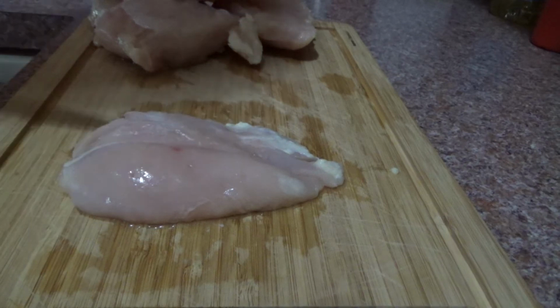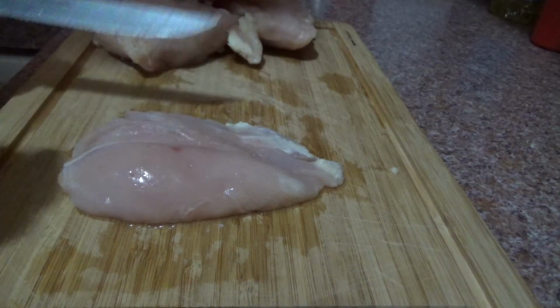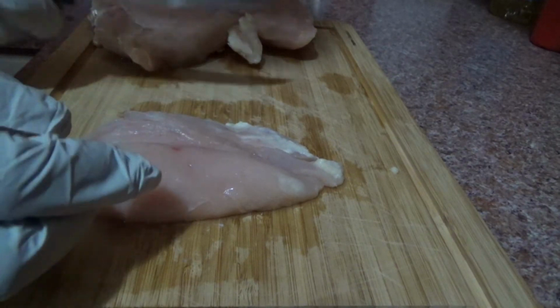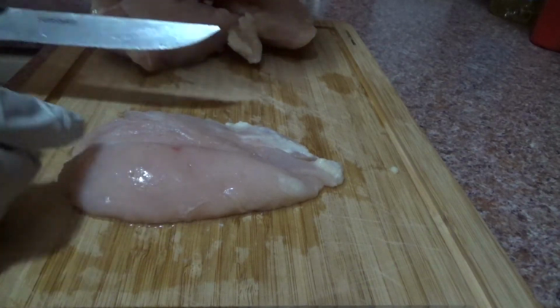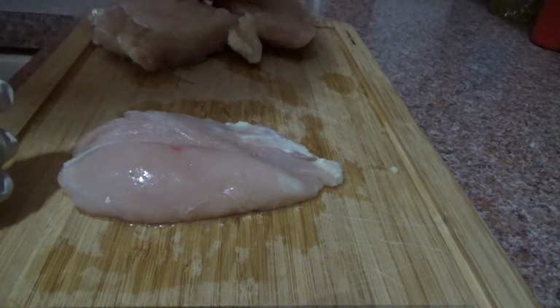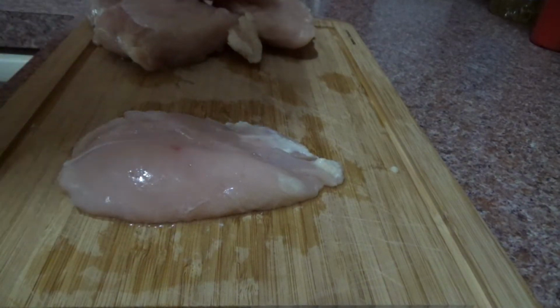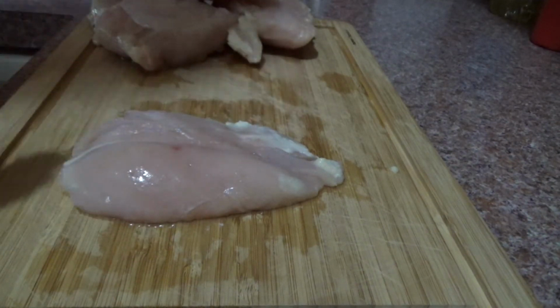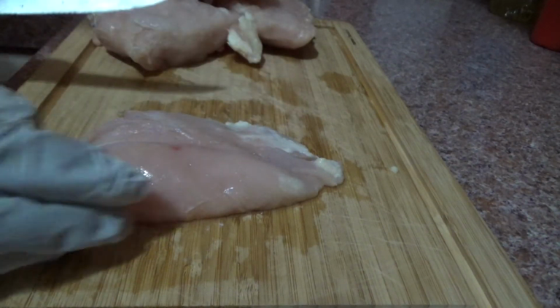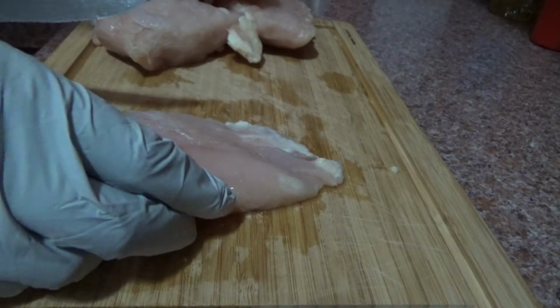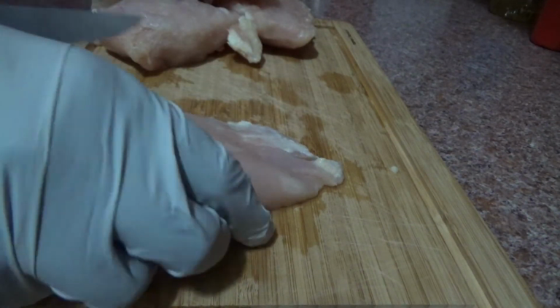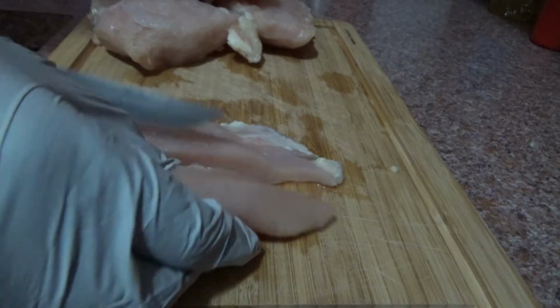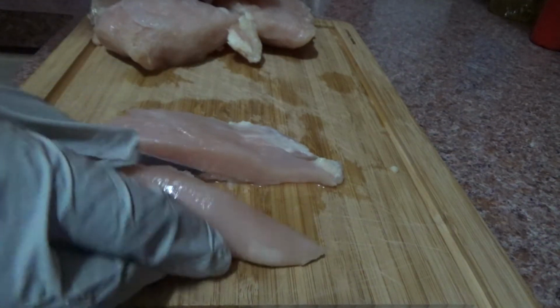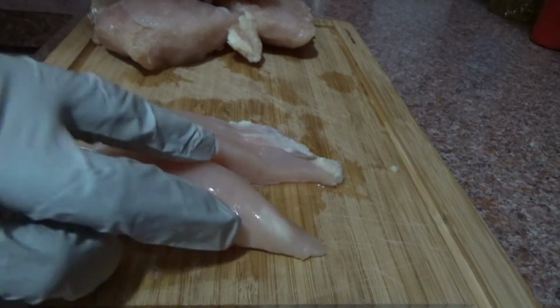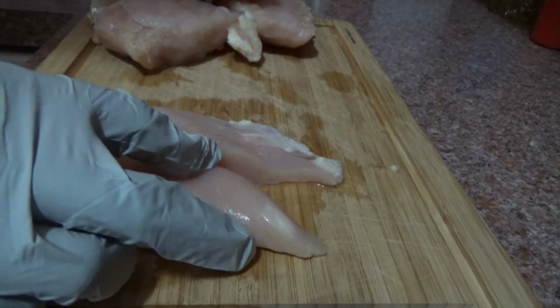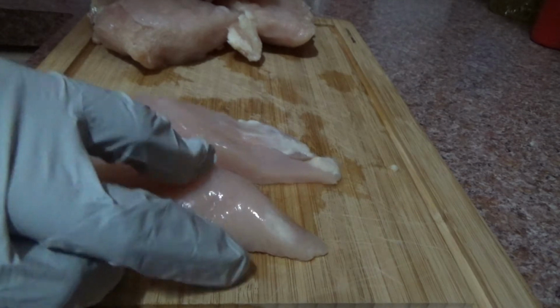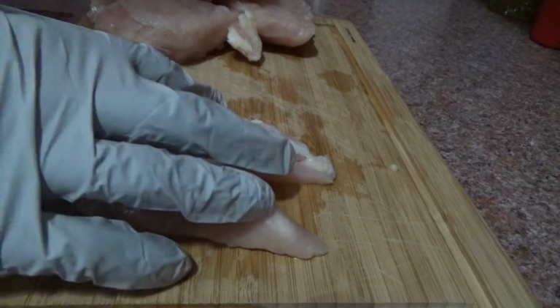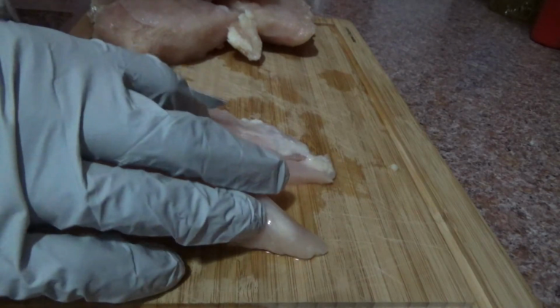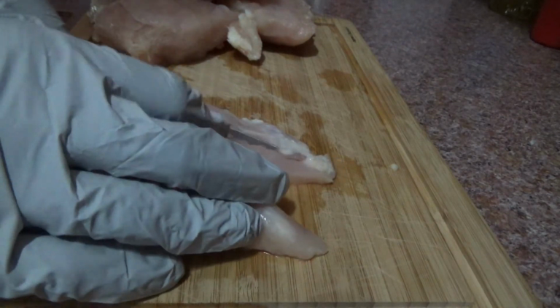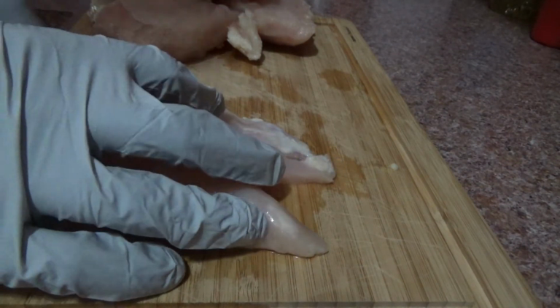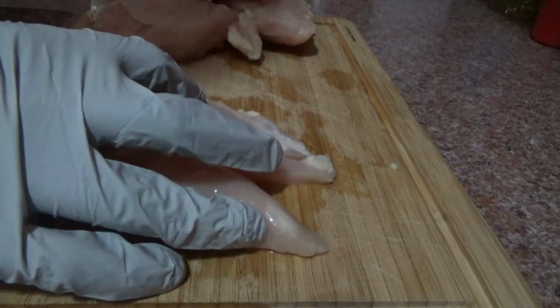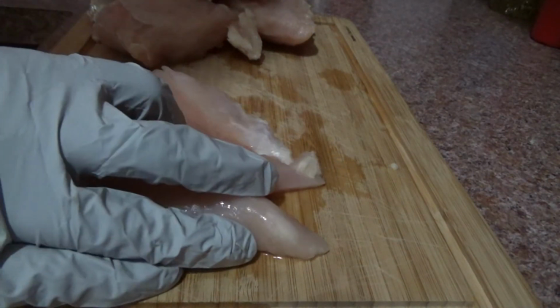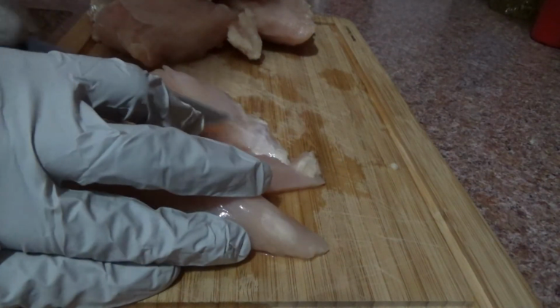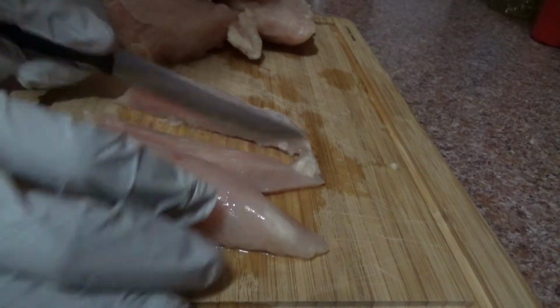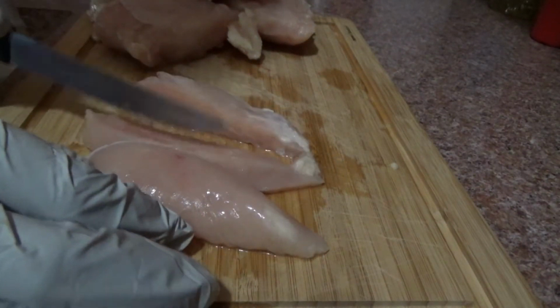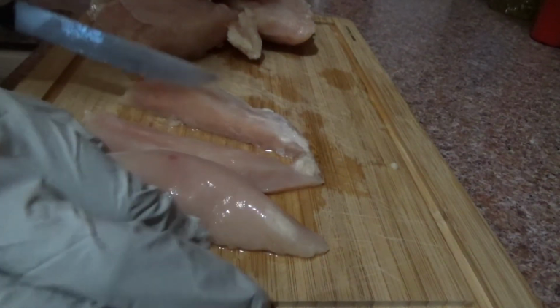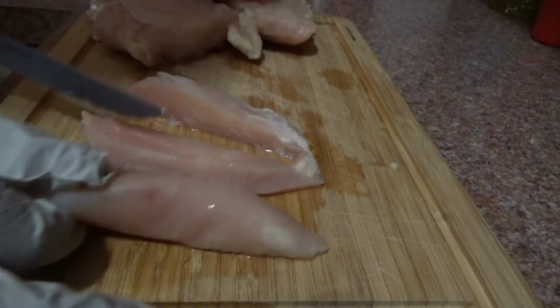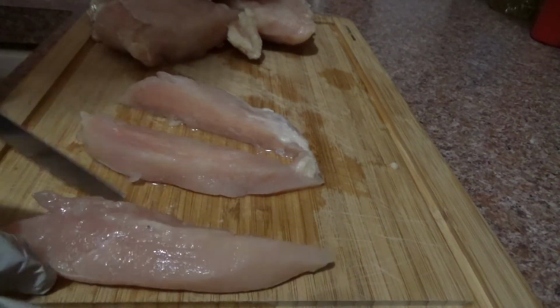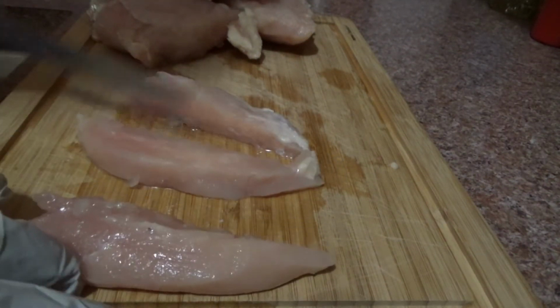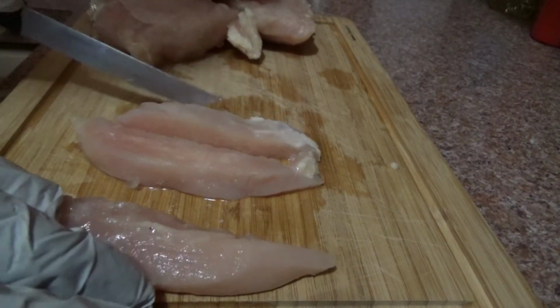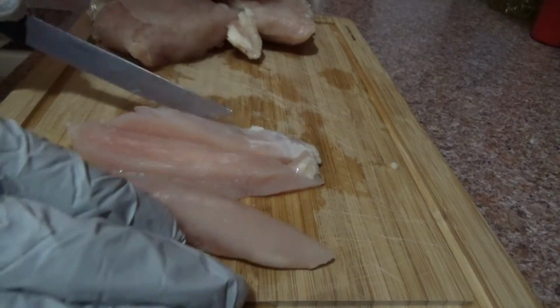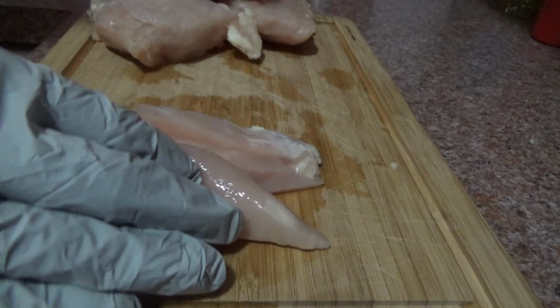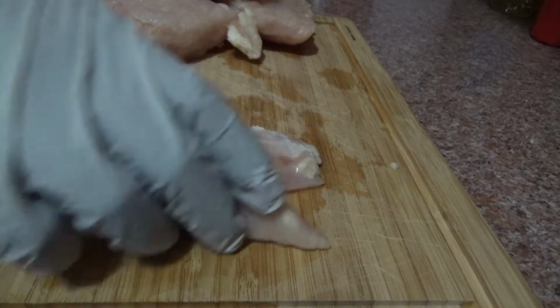You want to first cut the chicken into proper pieces, however you feel like you want them. I like mine kind of thick. Good chicken tenders, good size. You want to cook them in a good size.